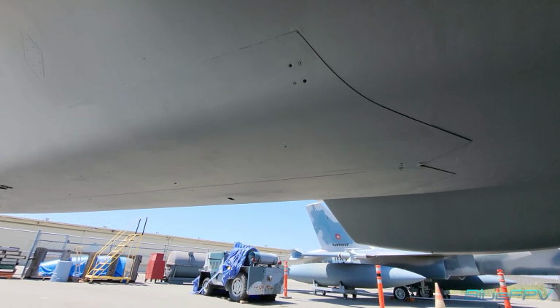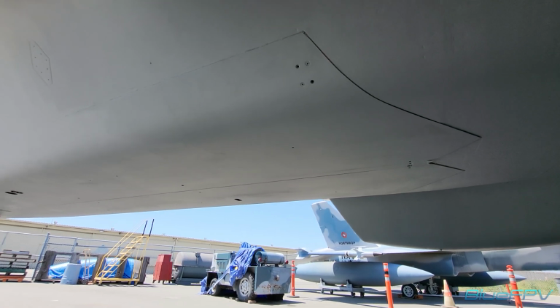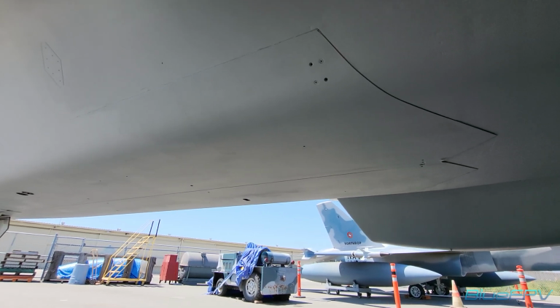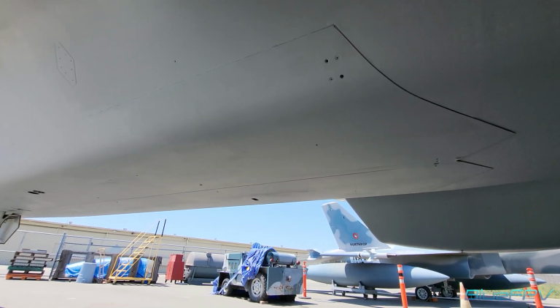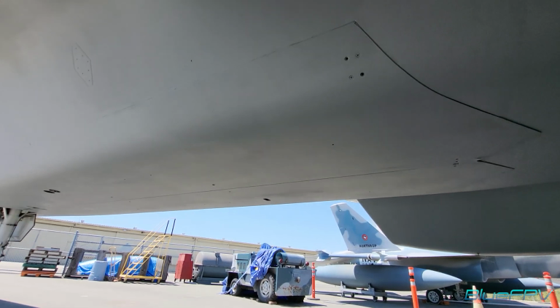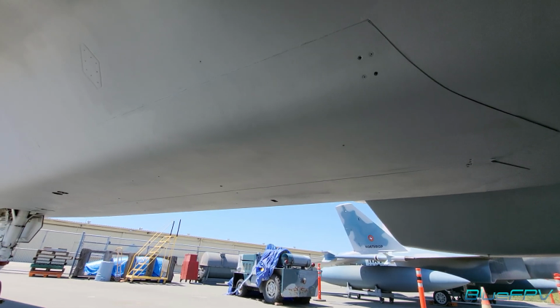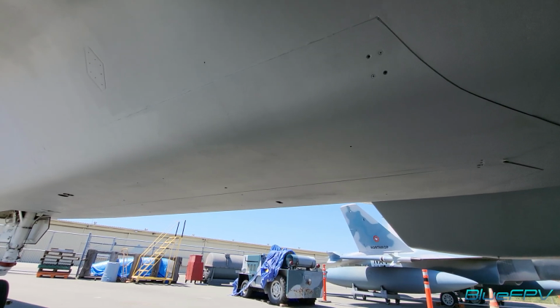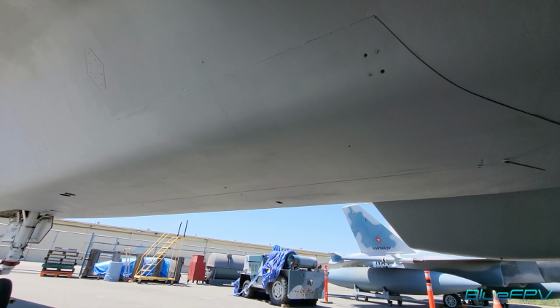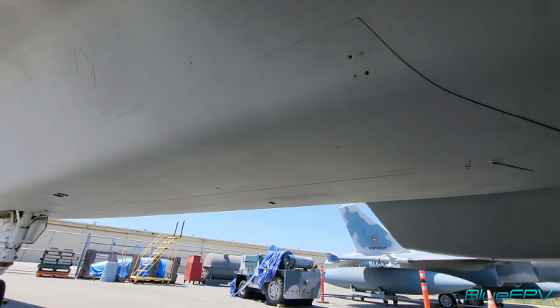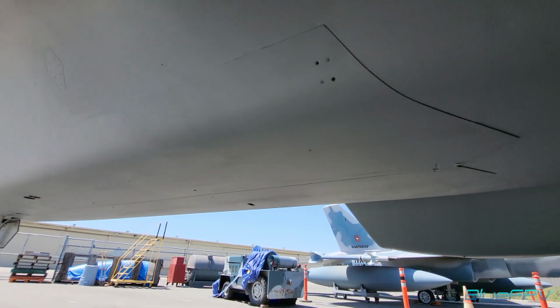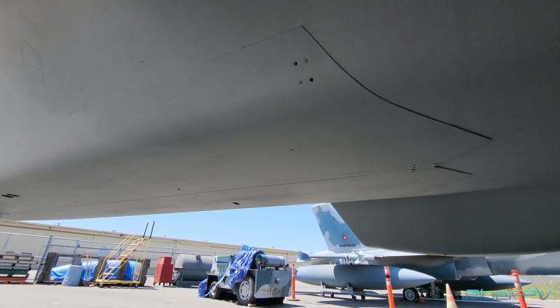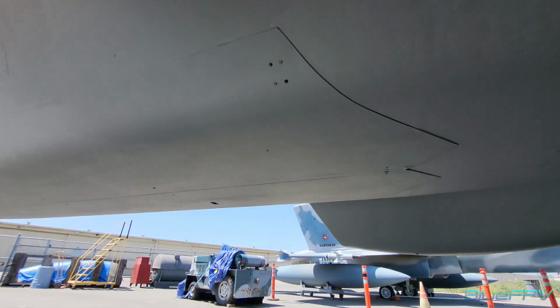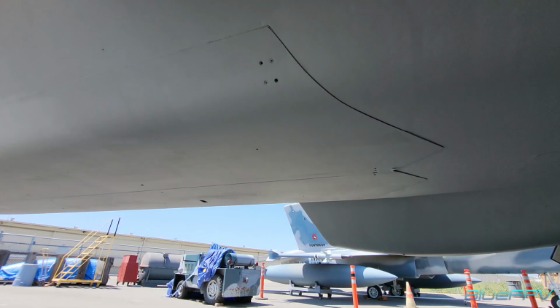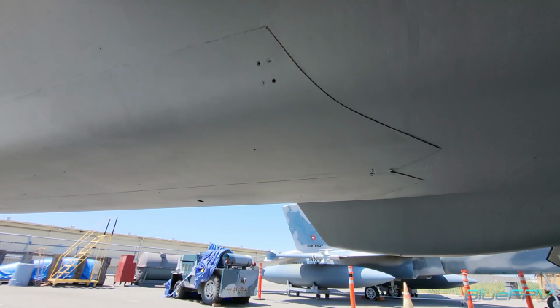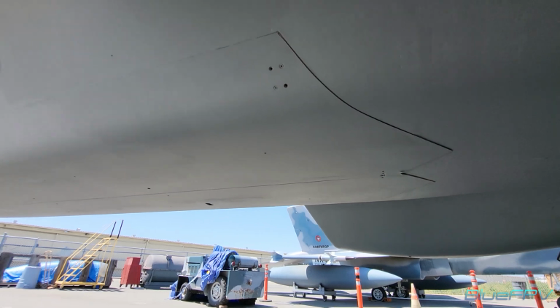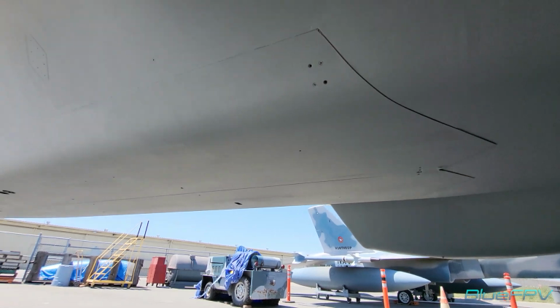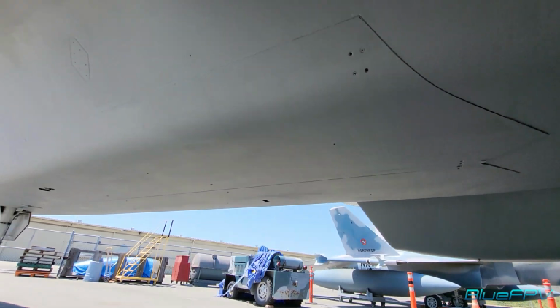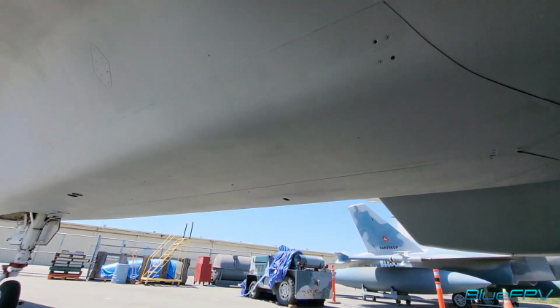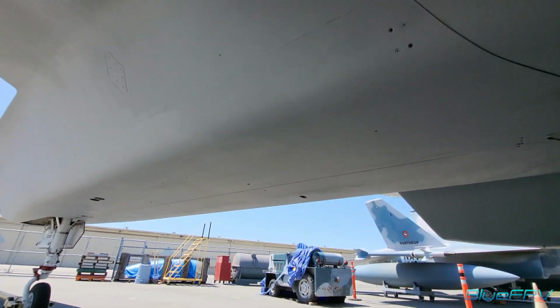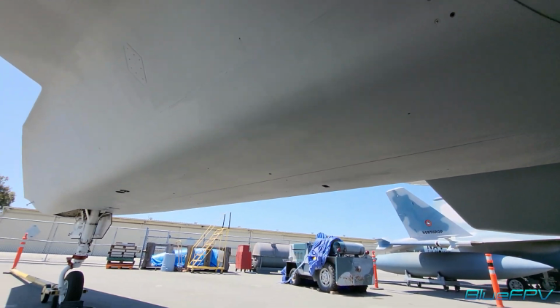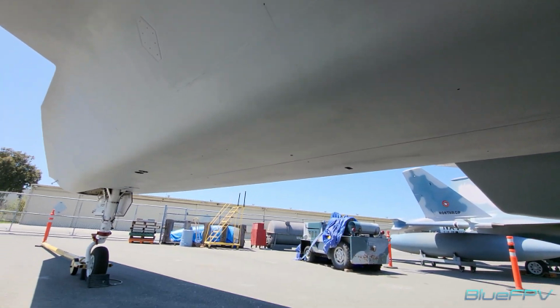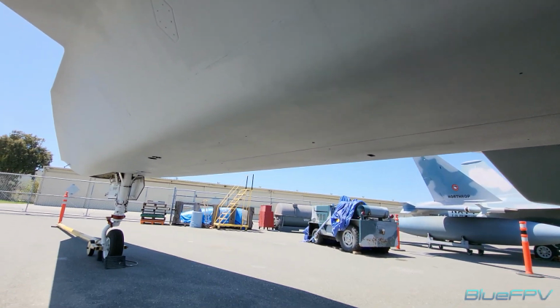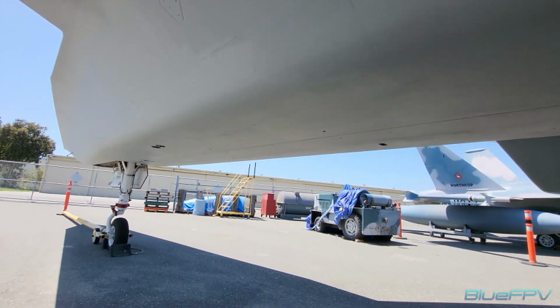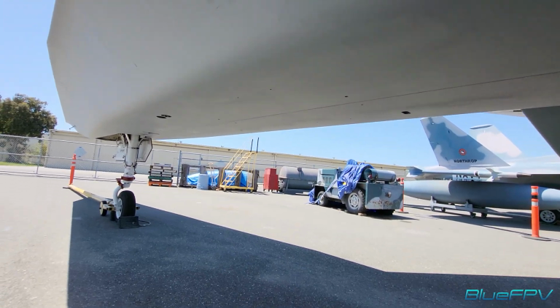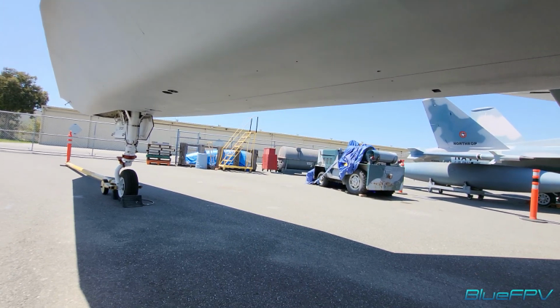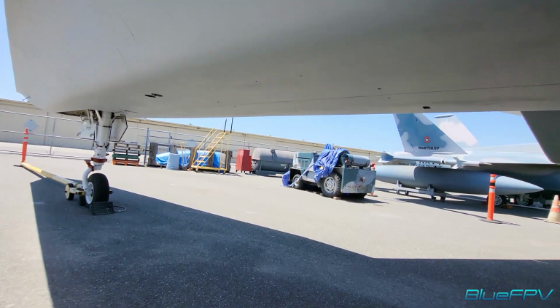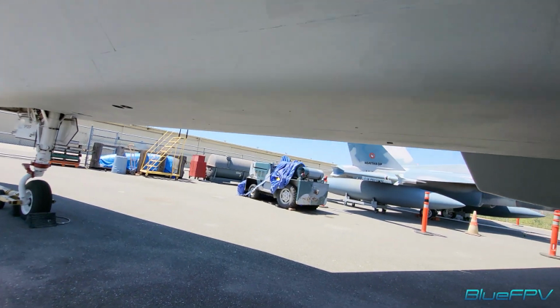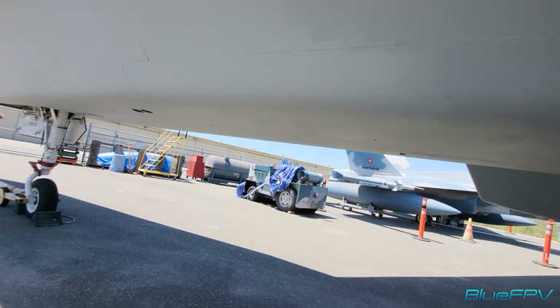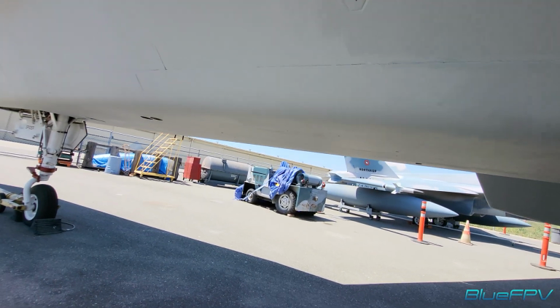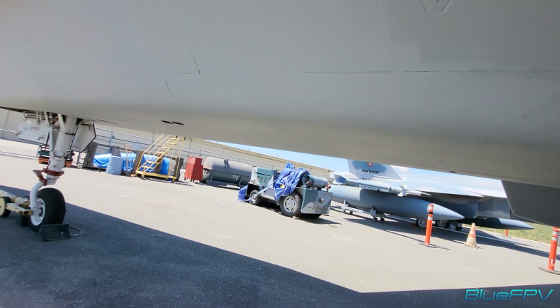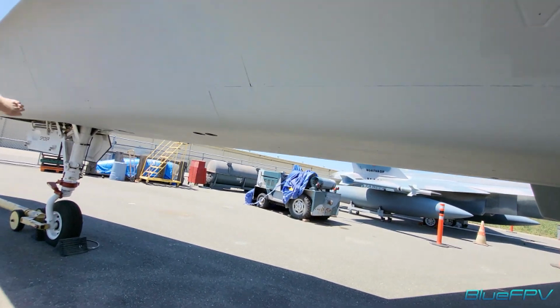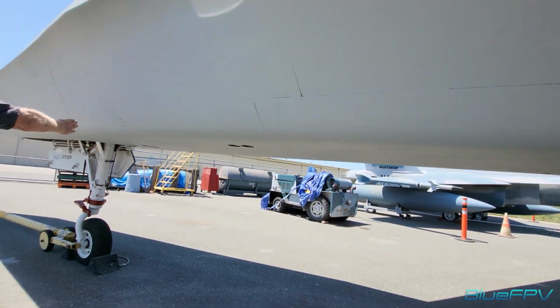That's the weapons bay. It extends all the way up in here.